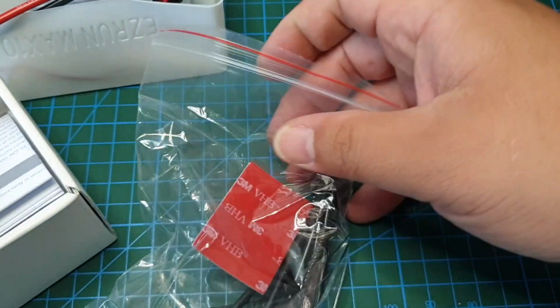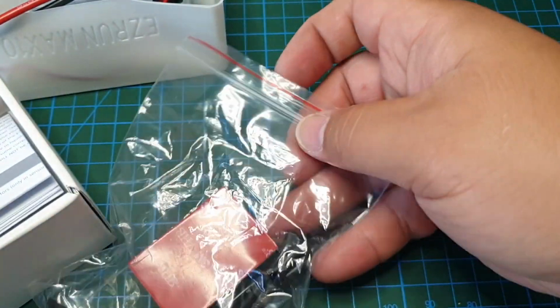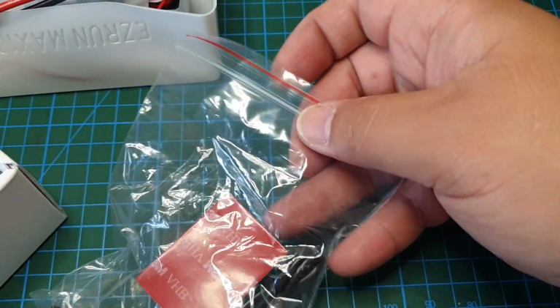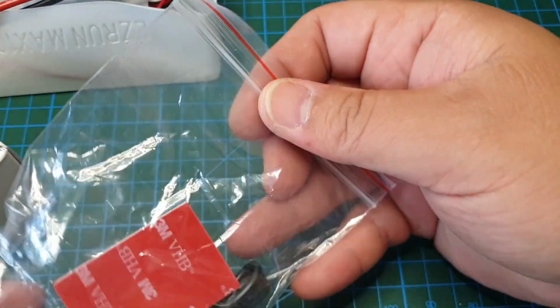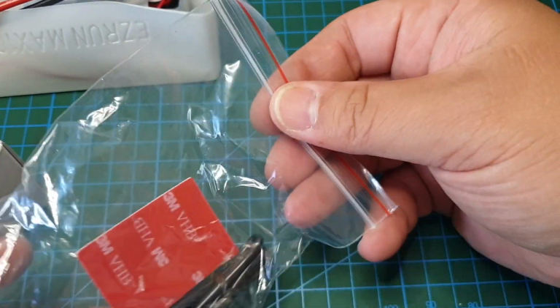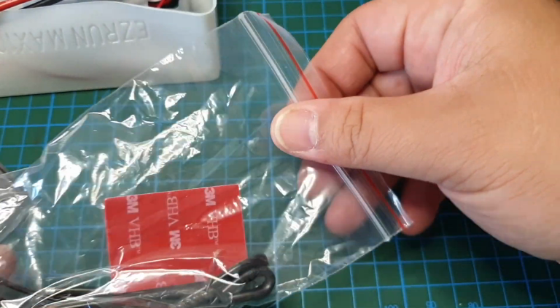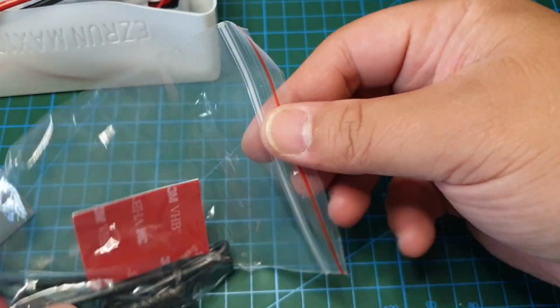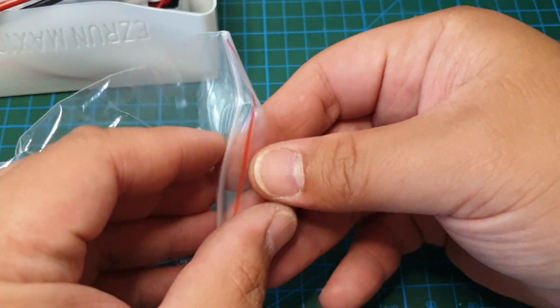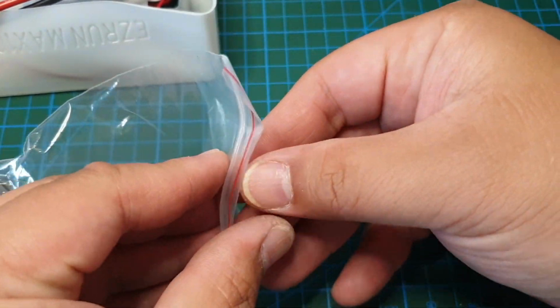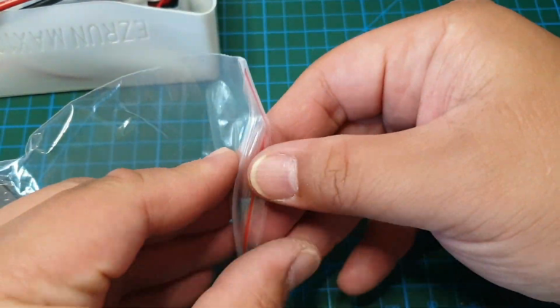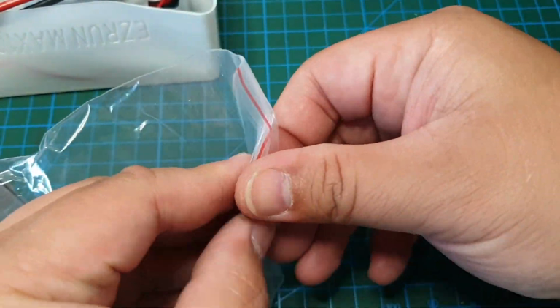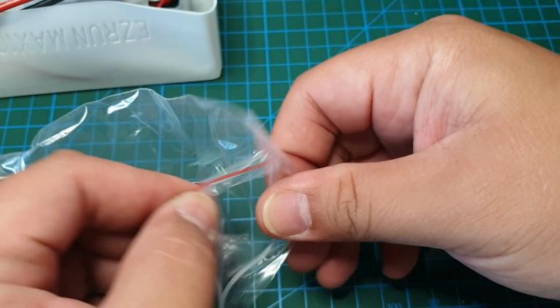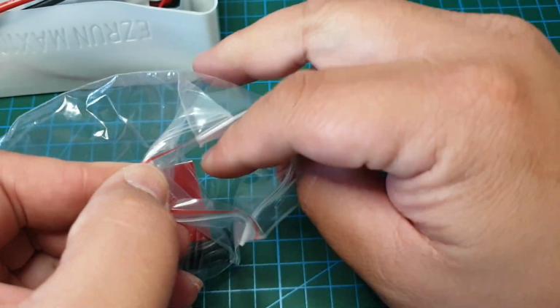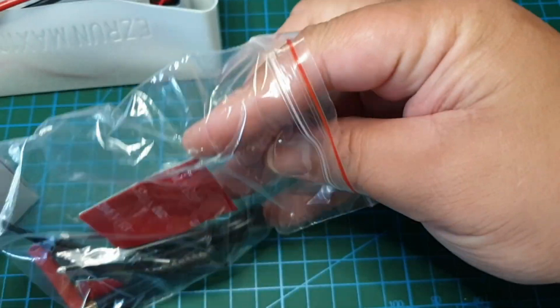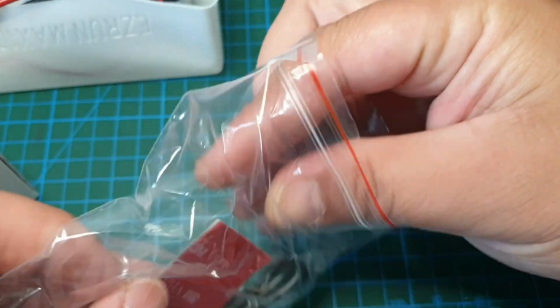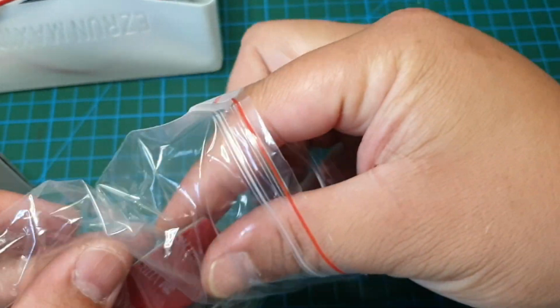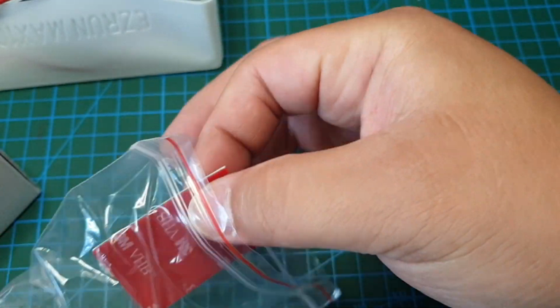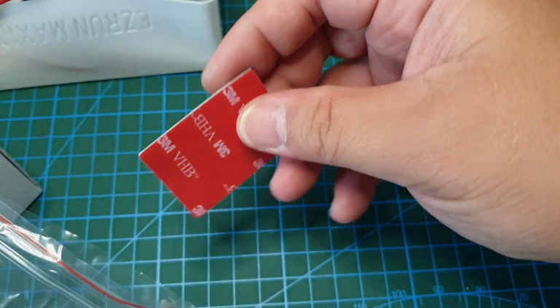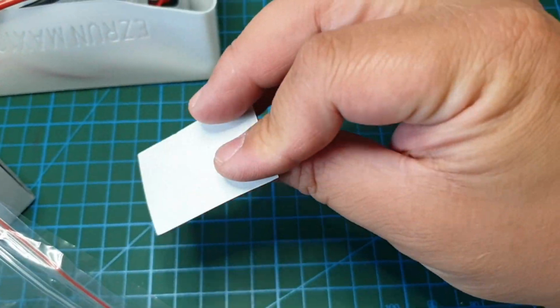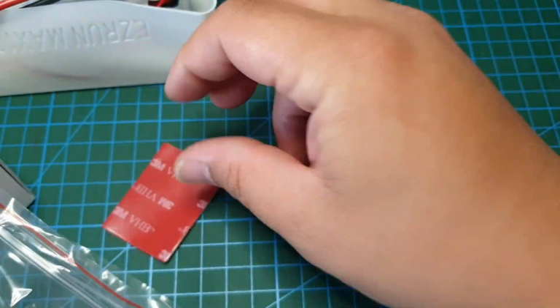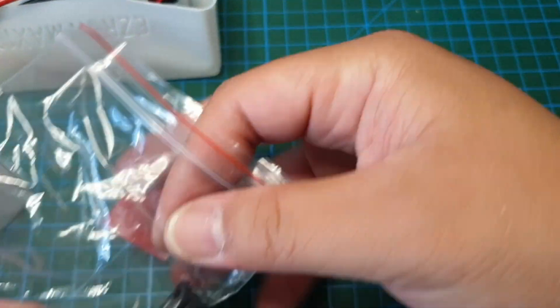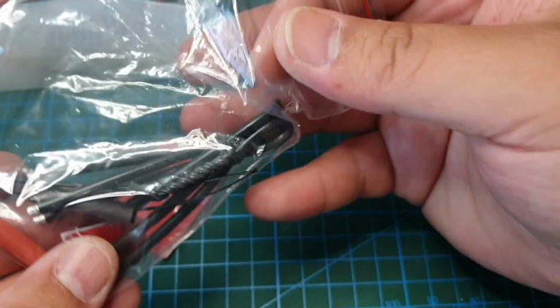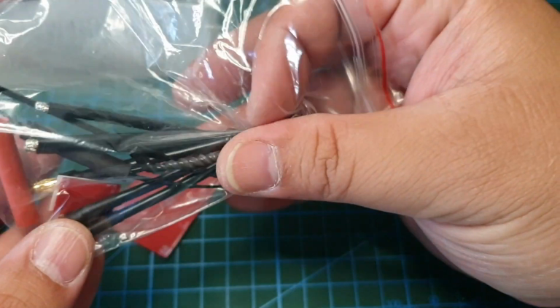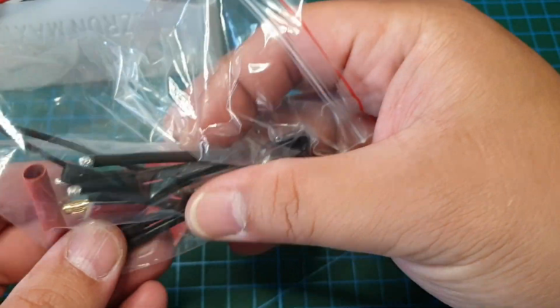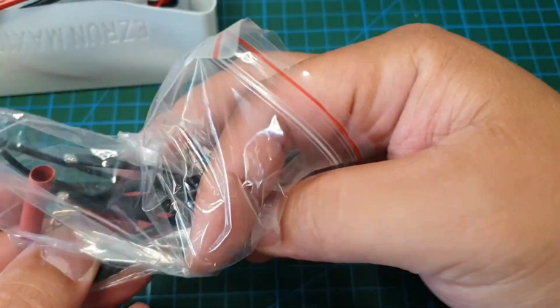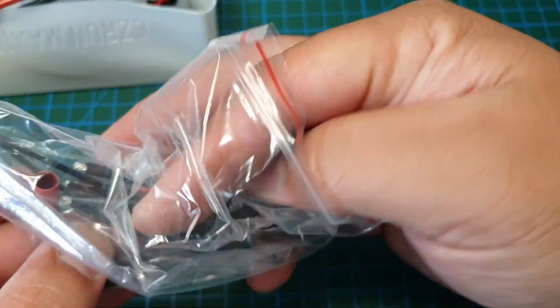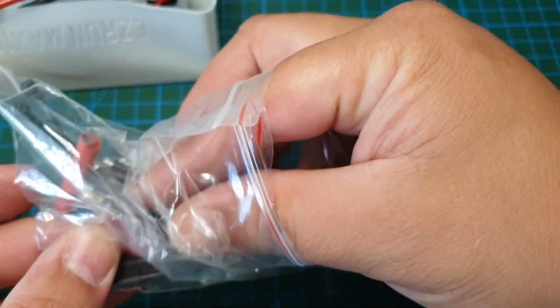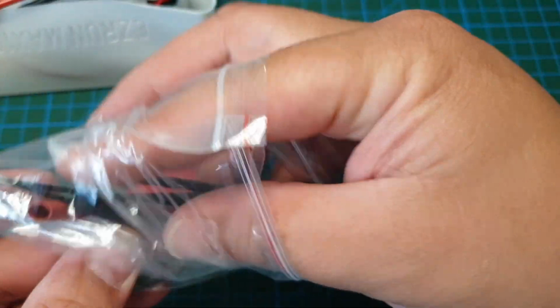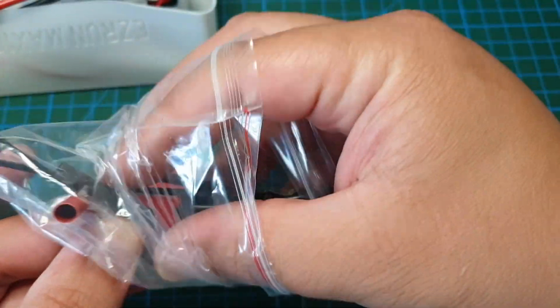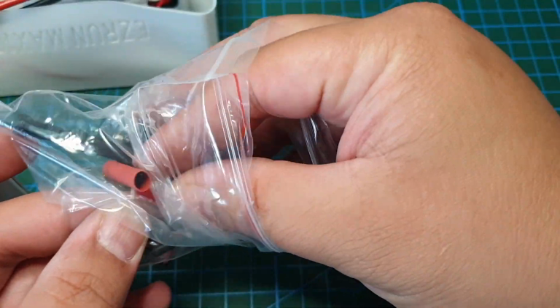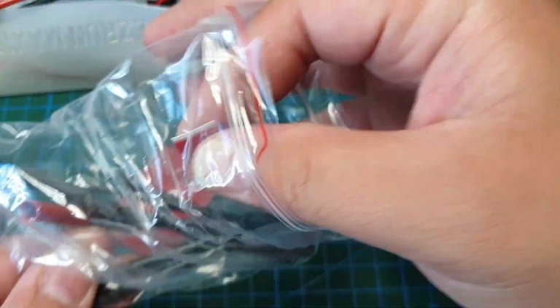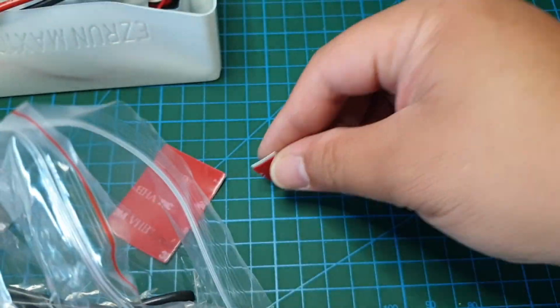There's a goodie bag in here. There's double-sided tape to attach your ESC to the car, and there's another piece of double-sided tape, probably for the switch.